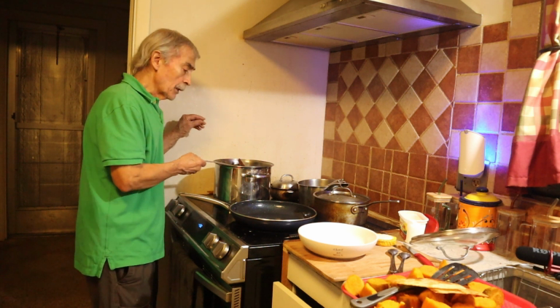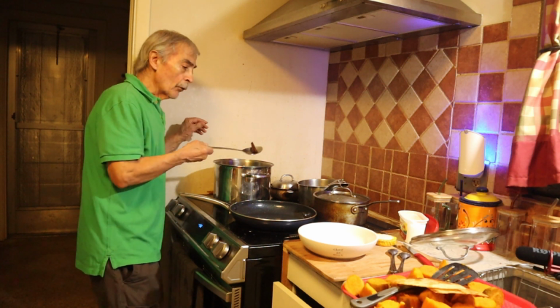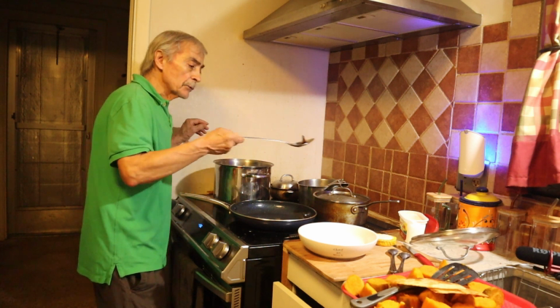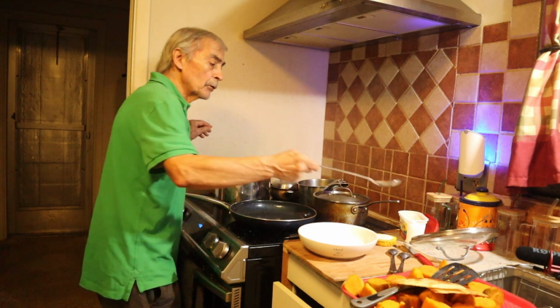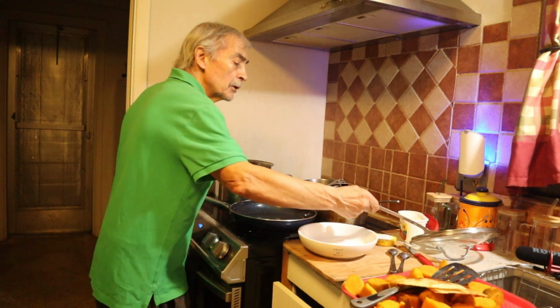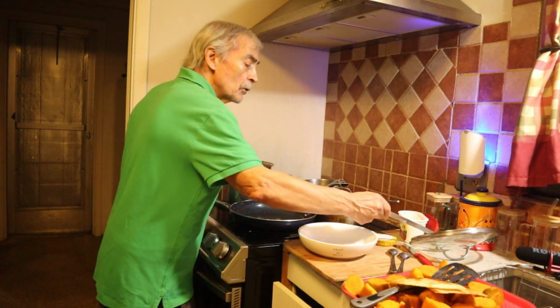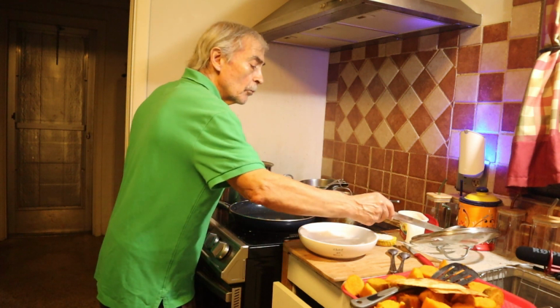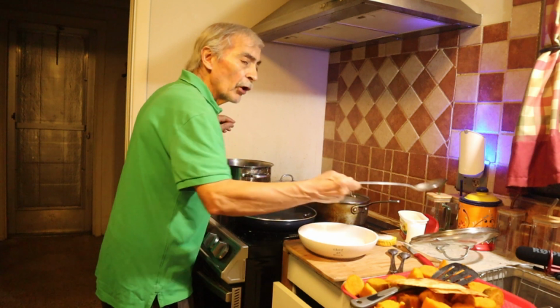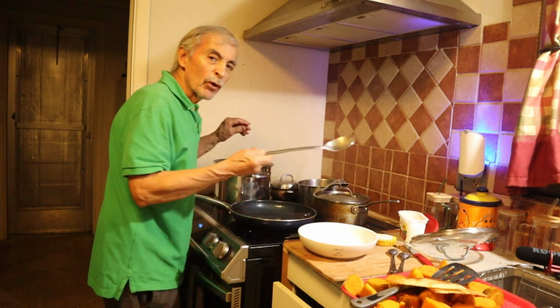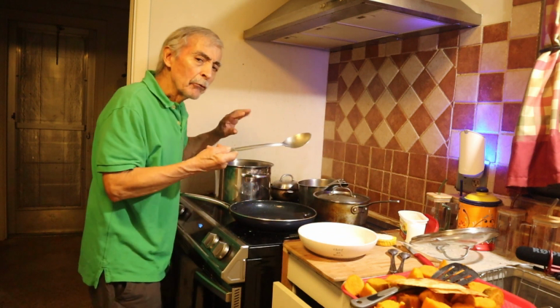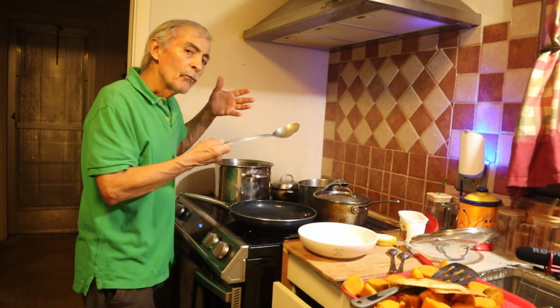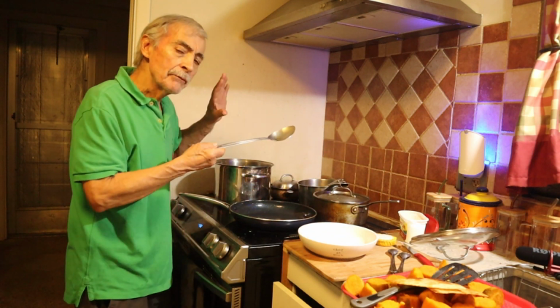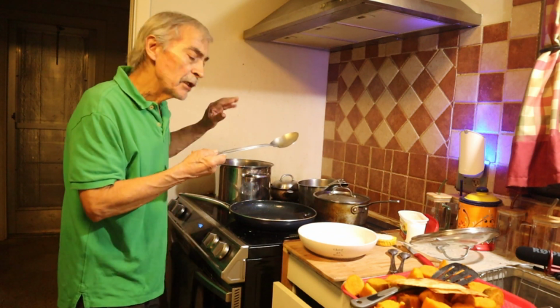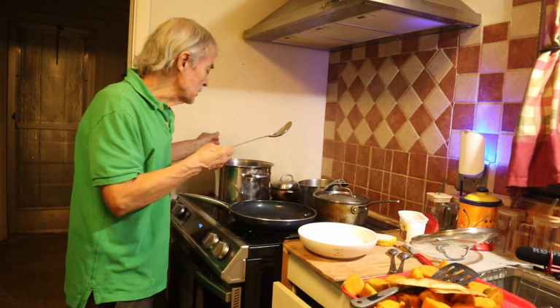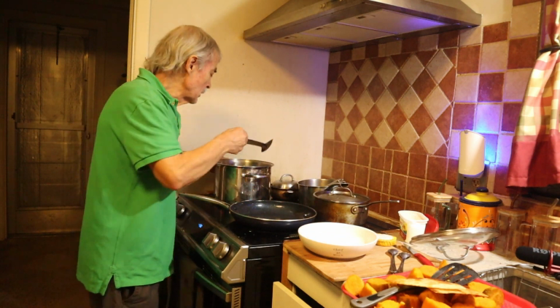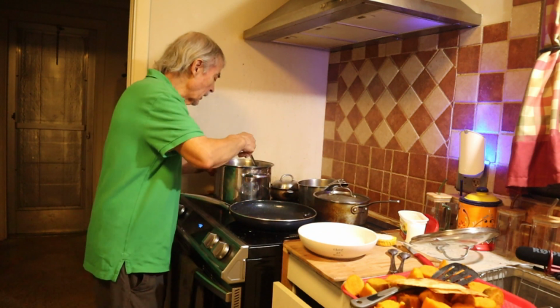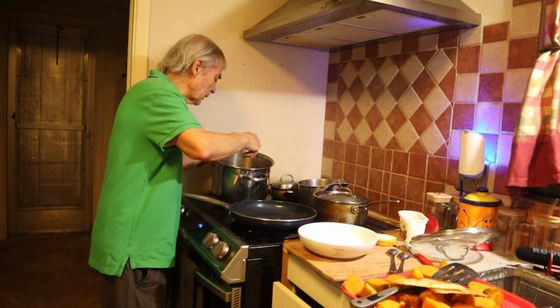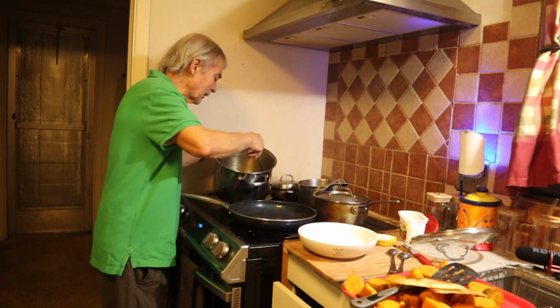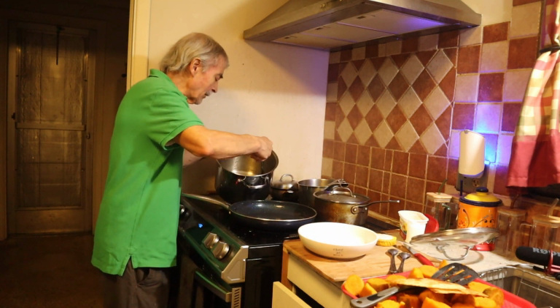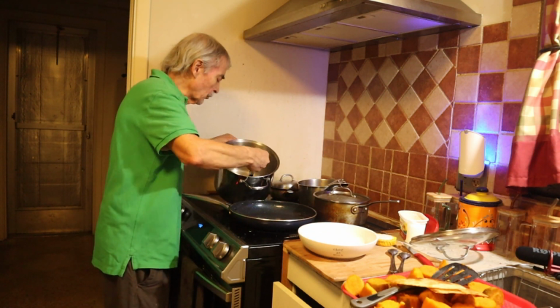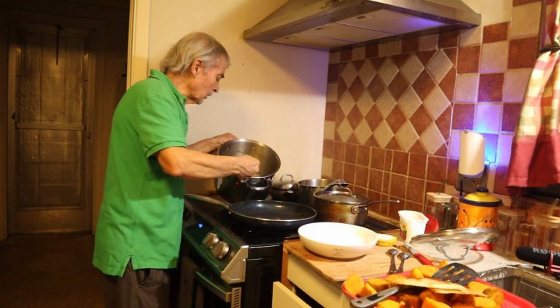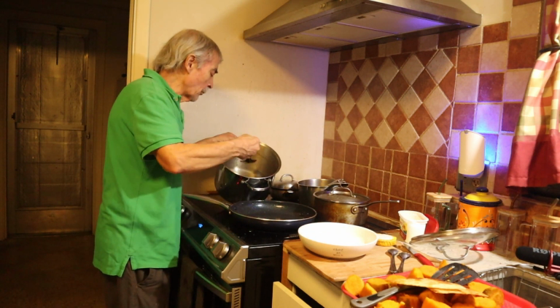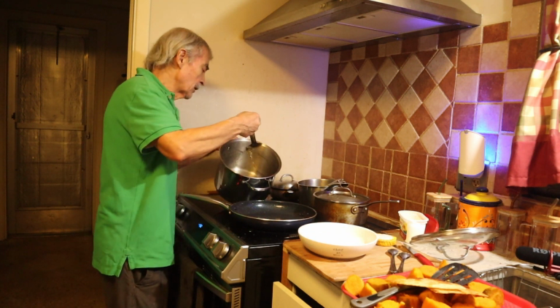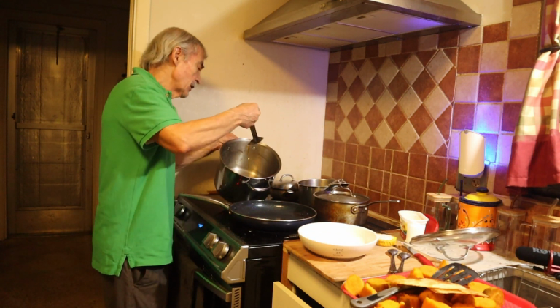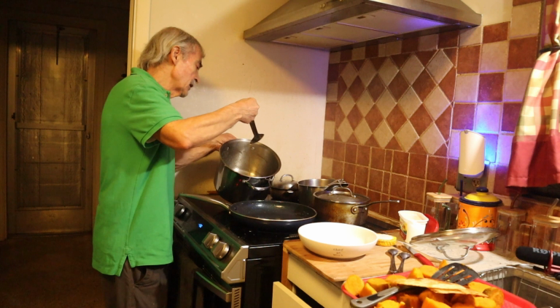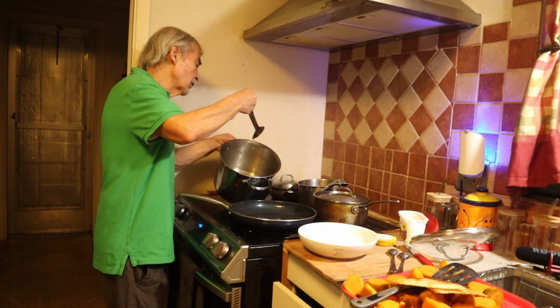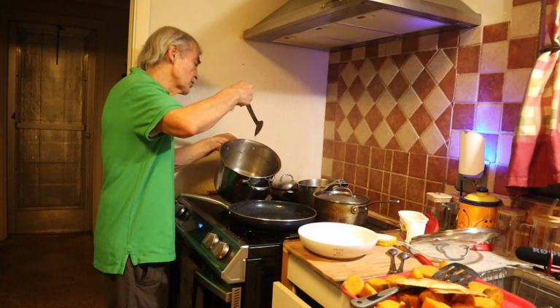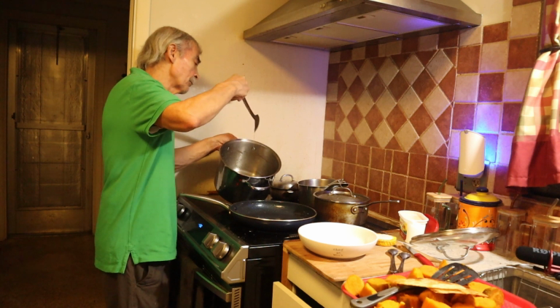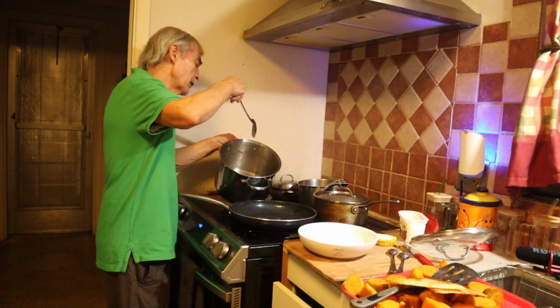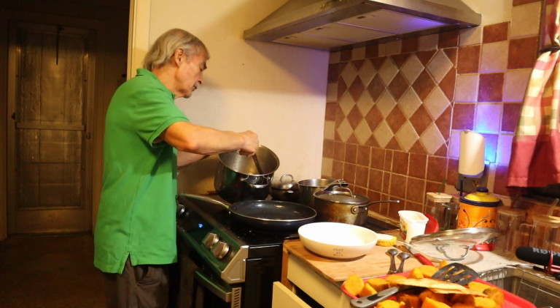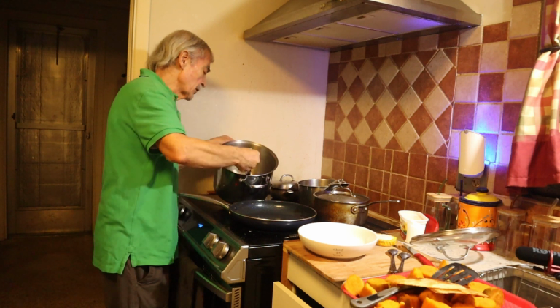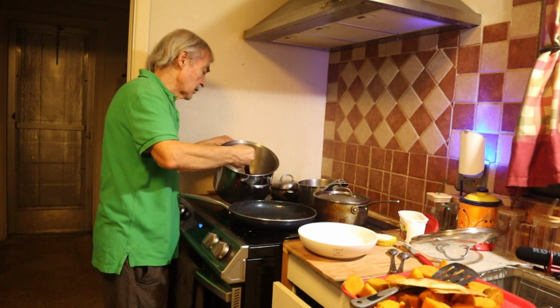Now it's been boiling for about 45 minutes, and it's reduced to about a third of the original volume. It's kind of syrupy, you can see.